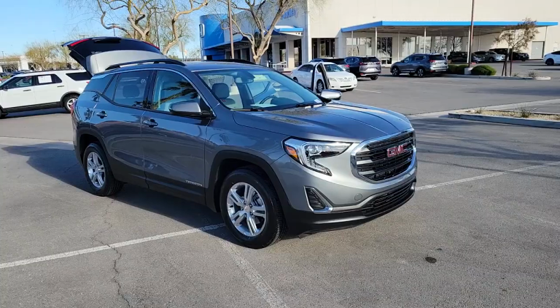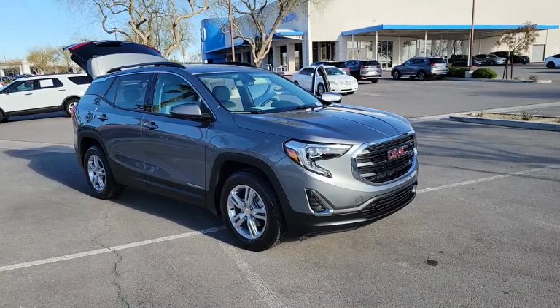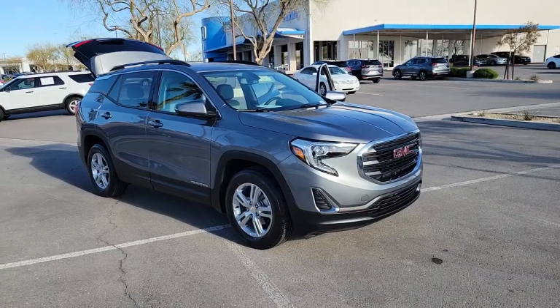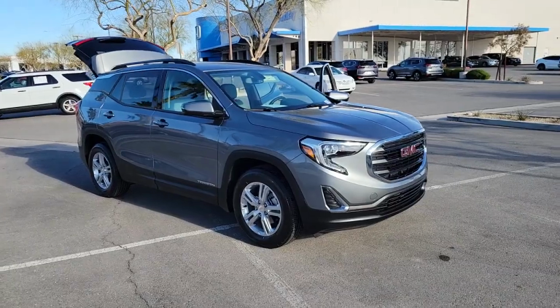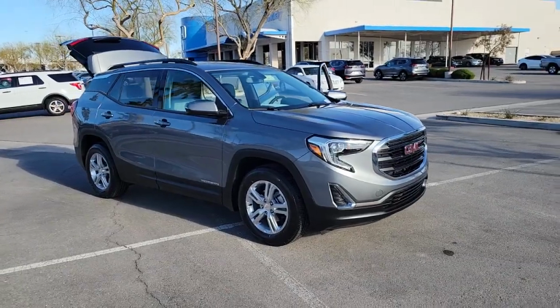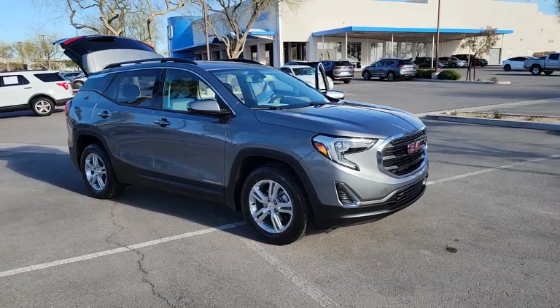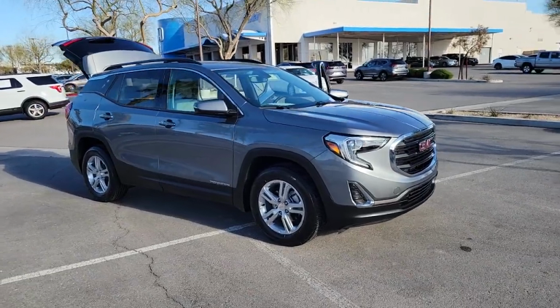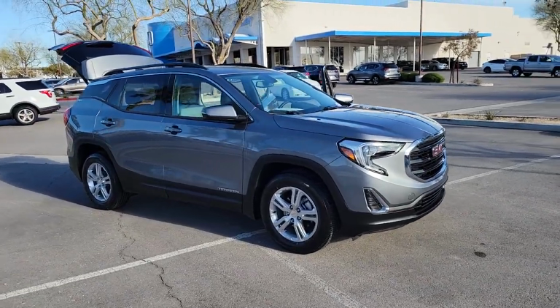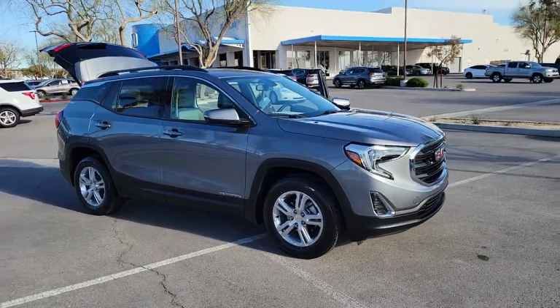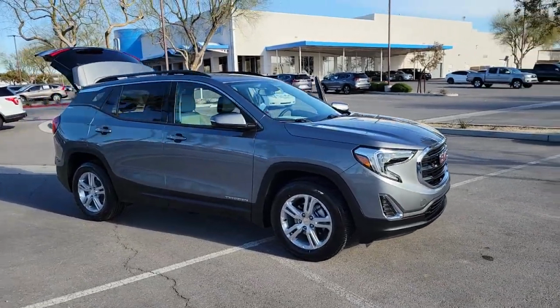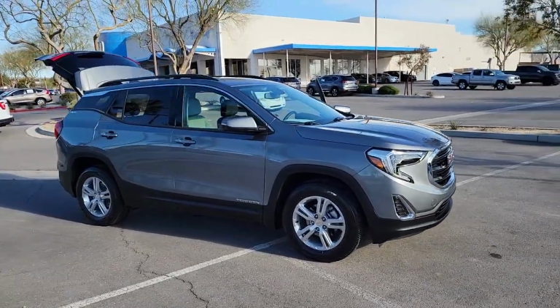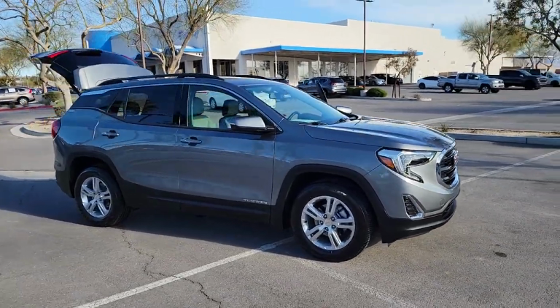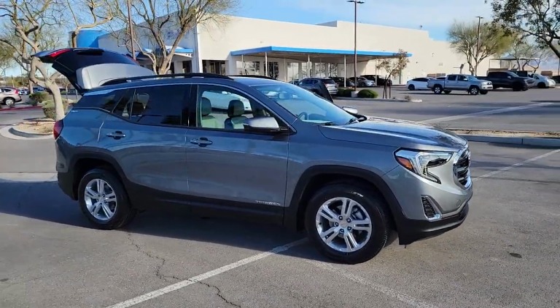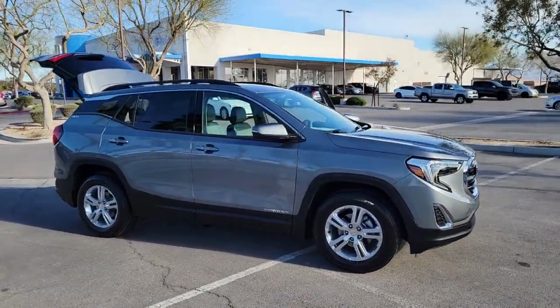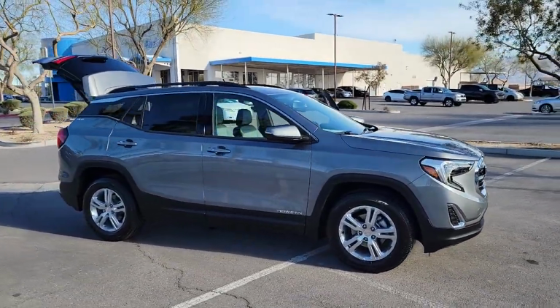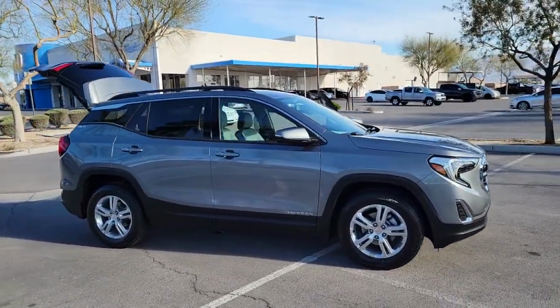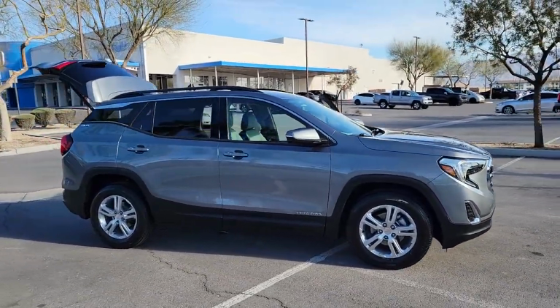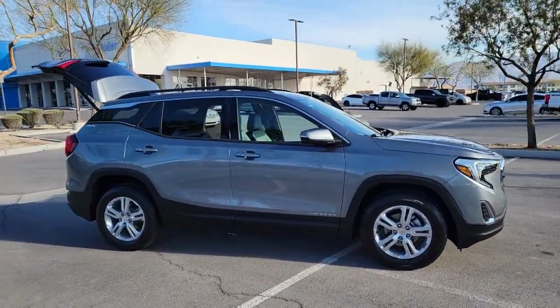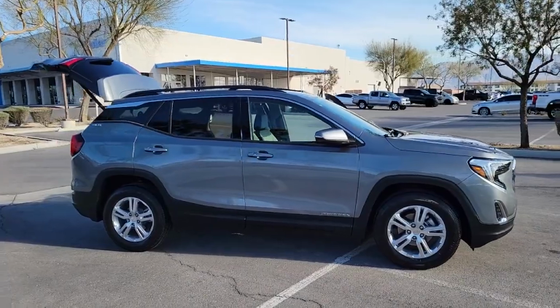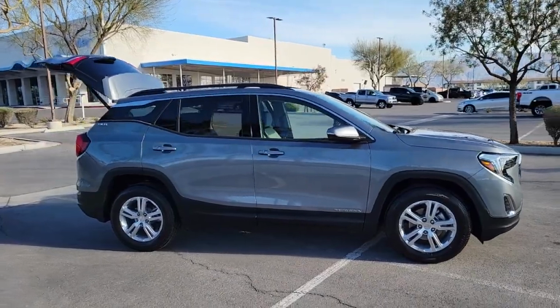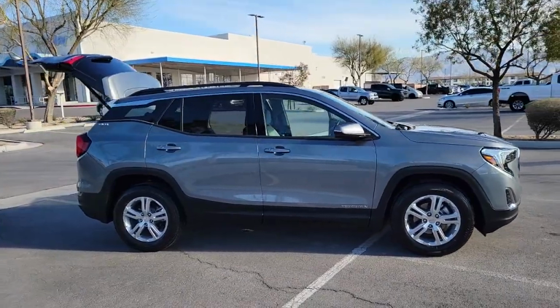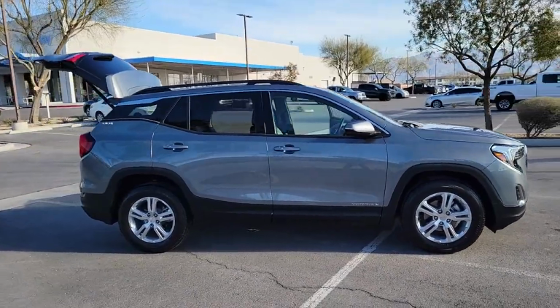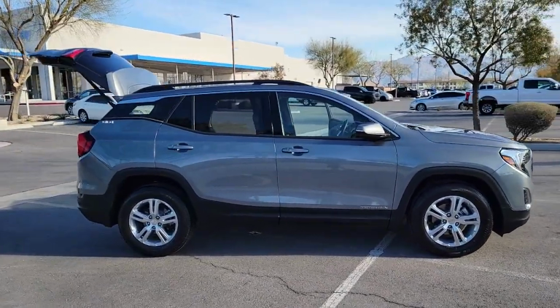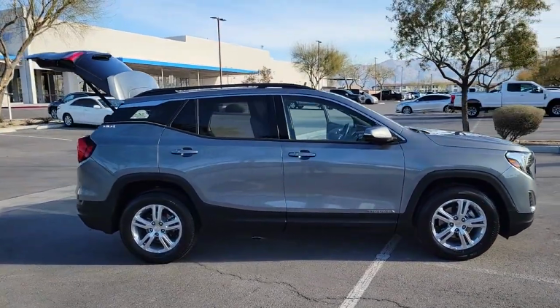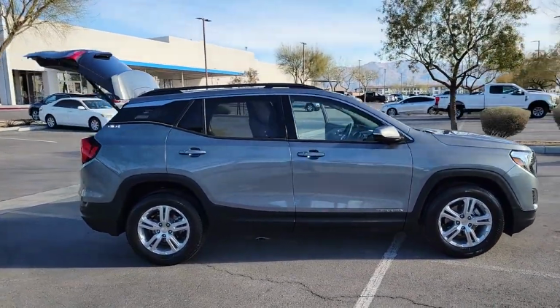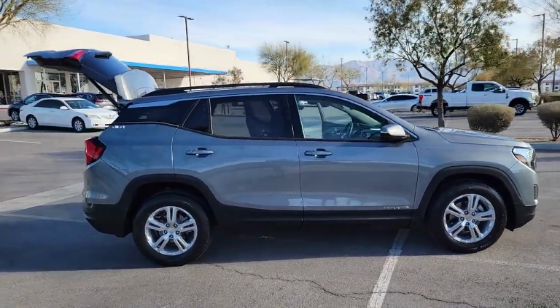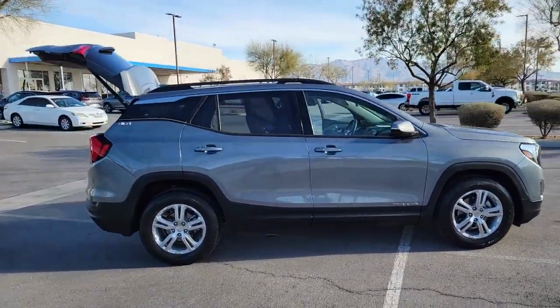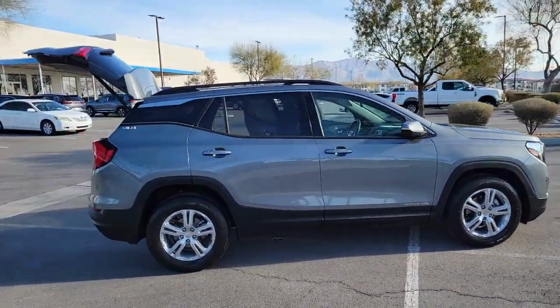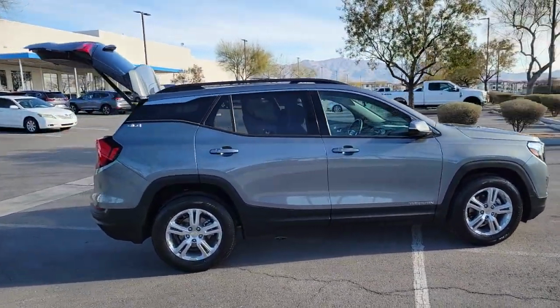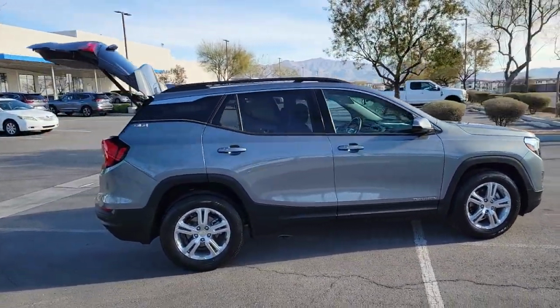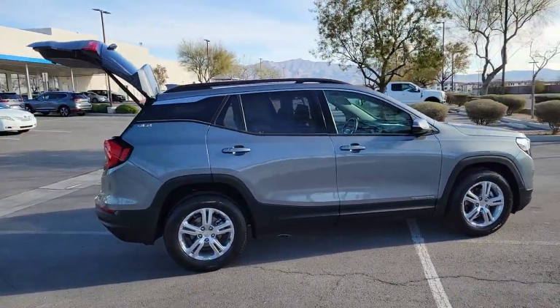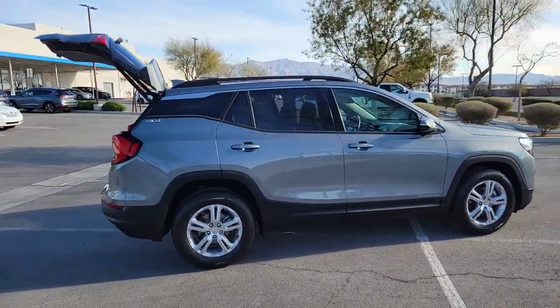Picture yourself in the 2019 GMC Terrain. With less than 15,000 miles on the odometer, this vehicle provides excellent value.